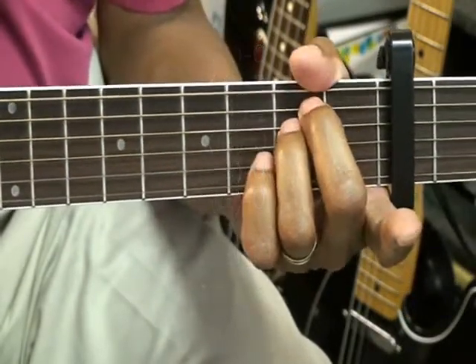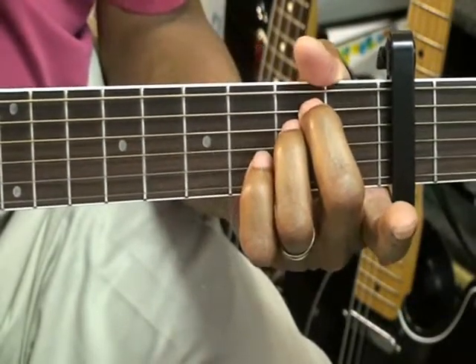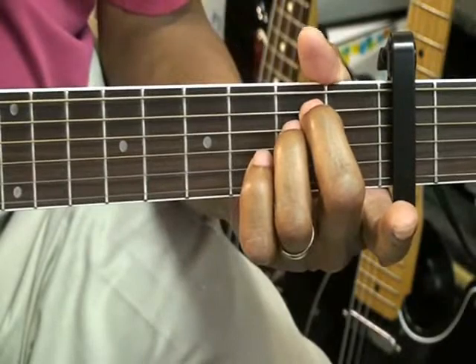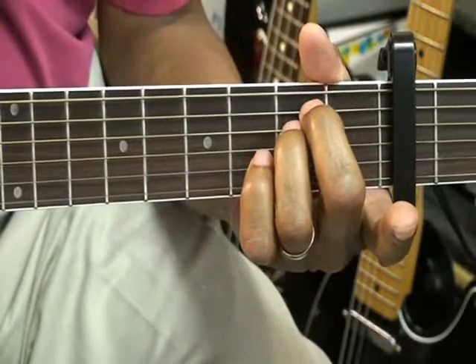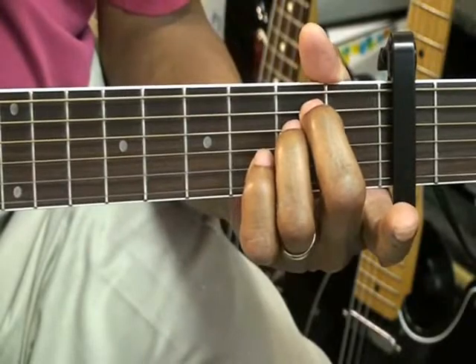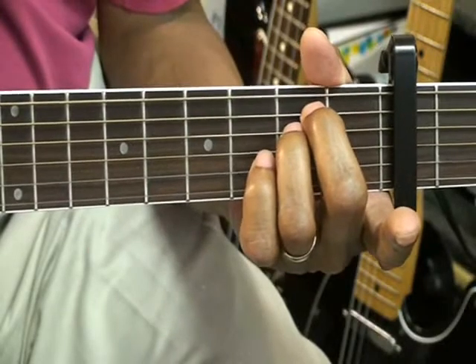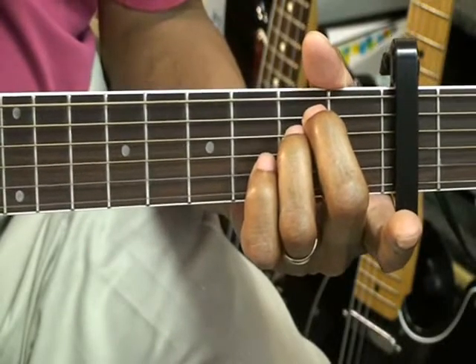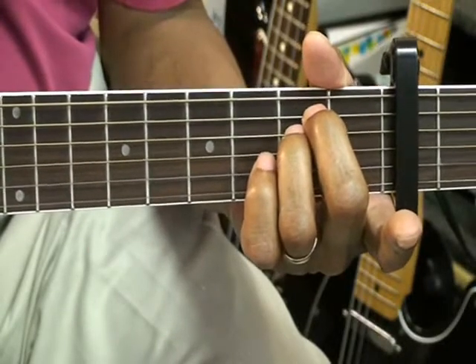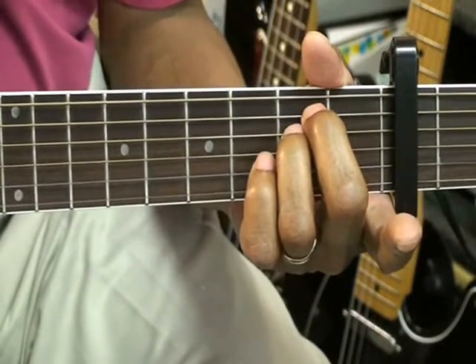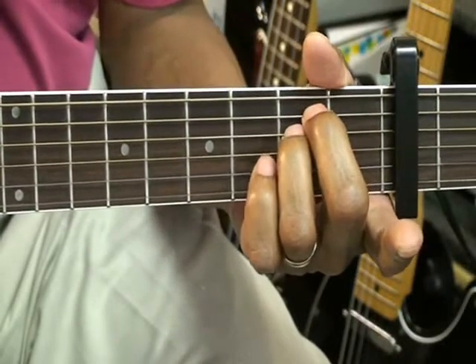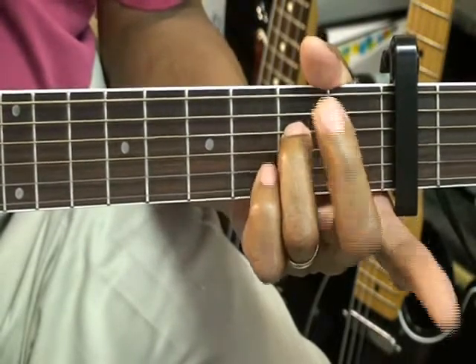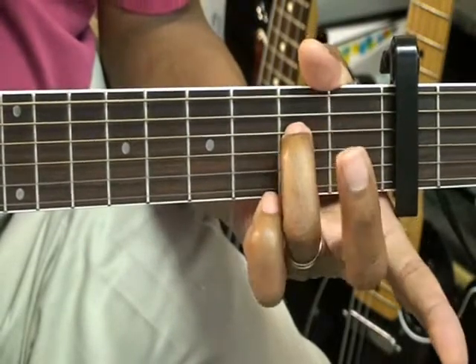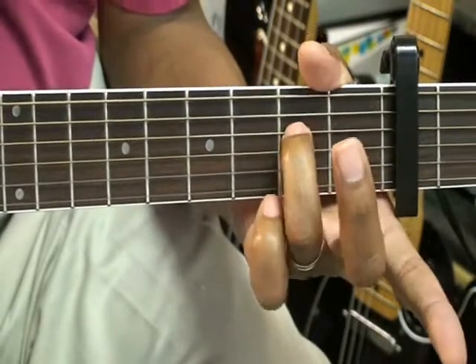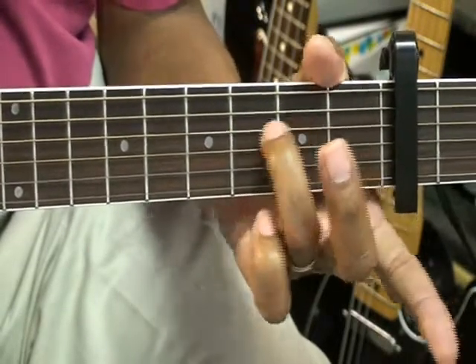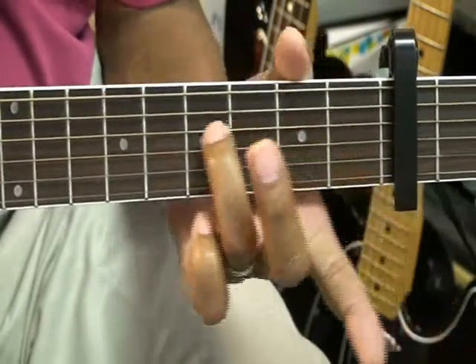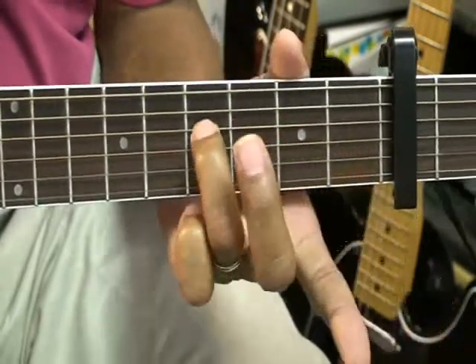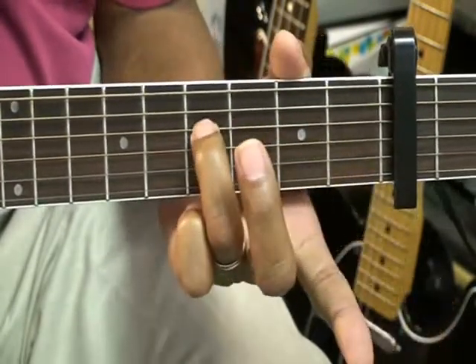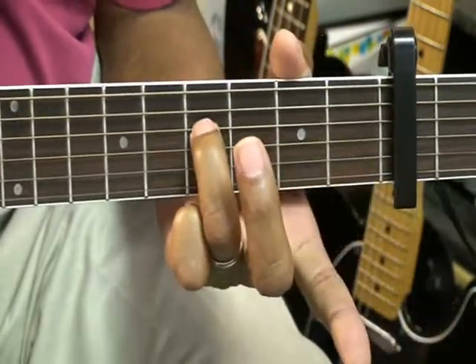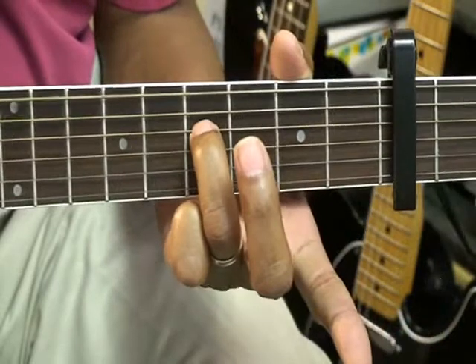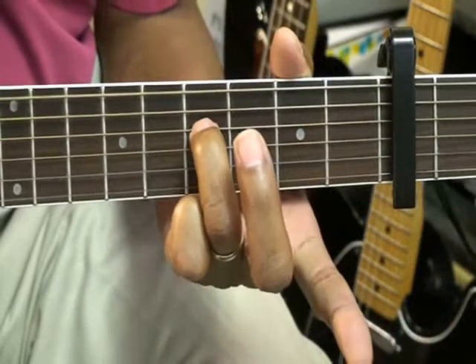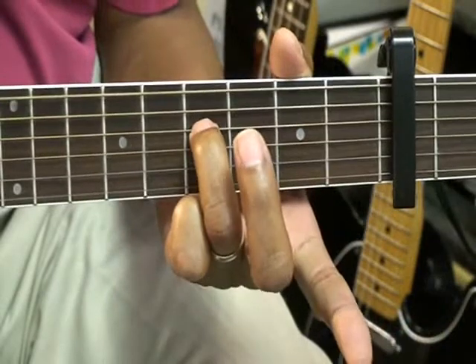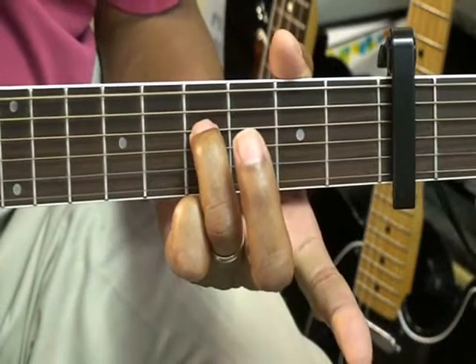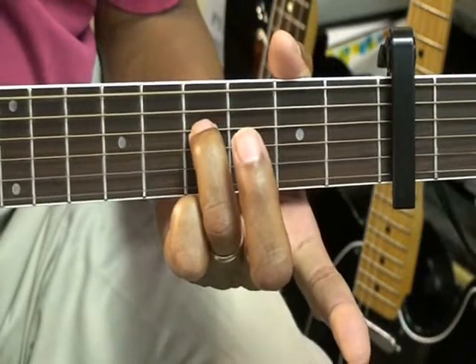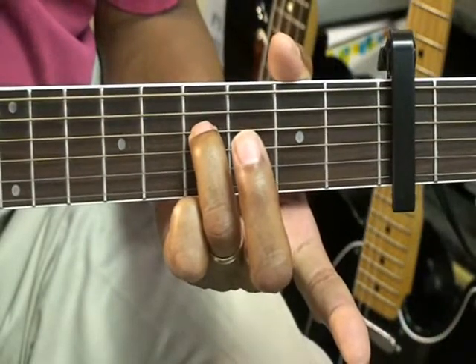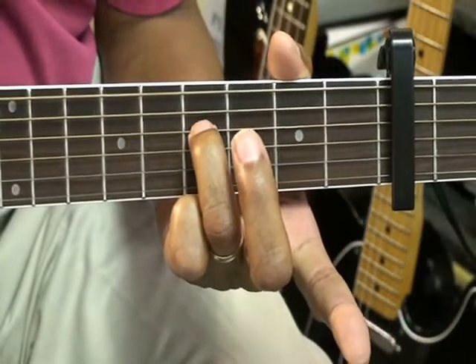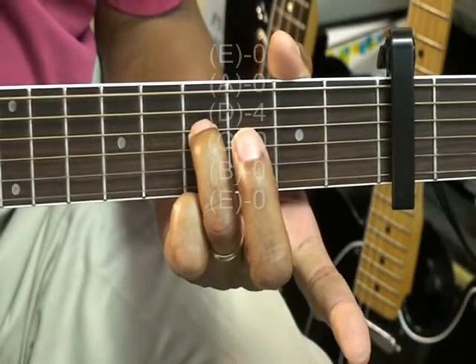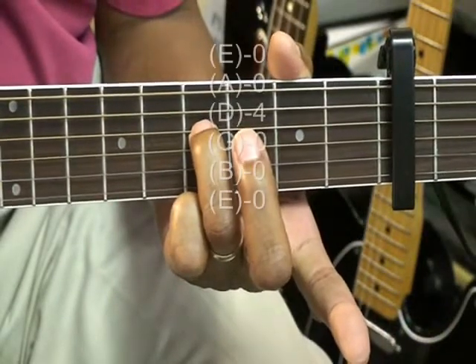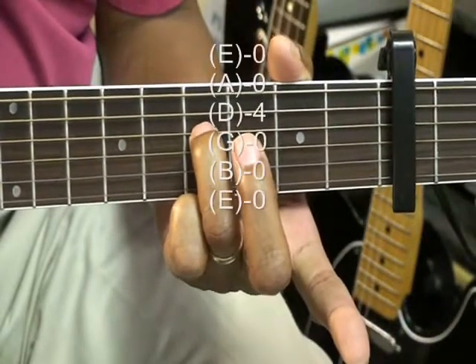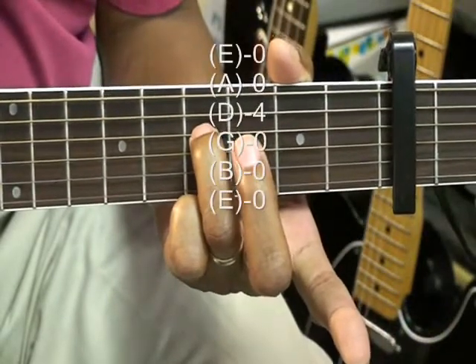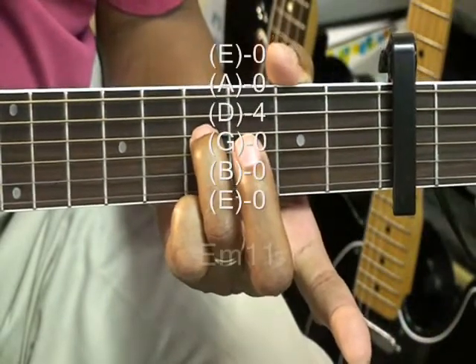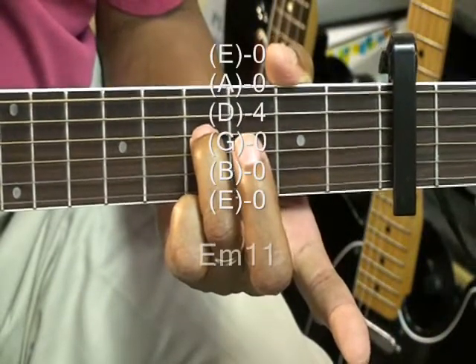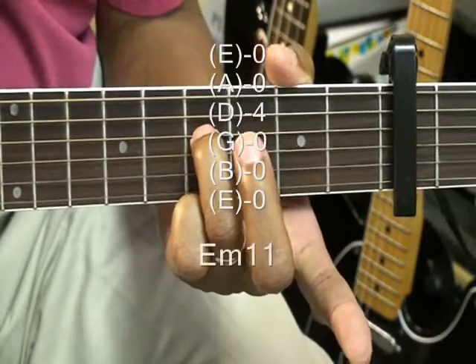E minor 11 is going to be made simply by taking this ring finger and sliding it up to there. Everything else is open.